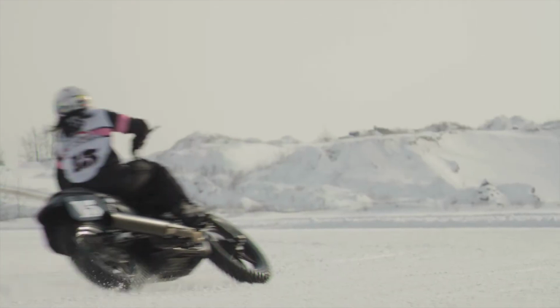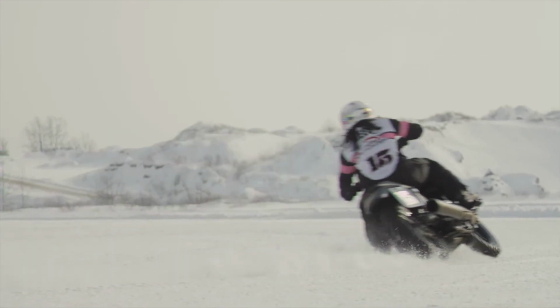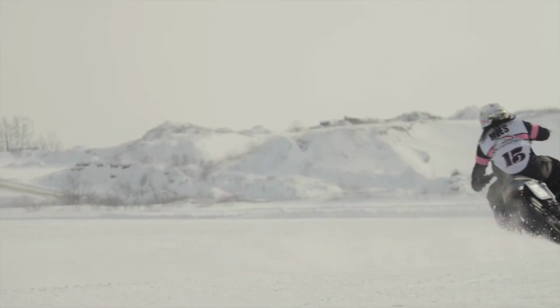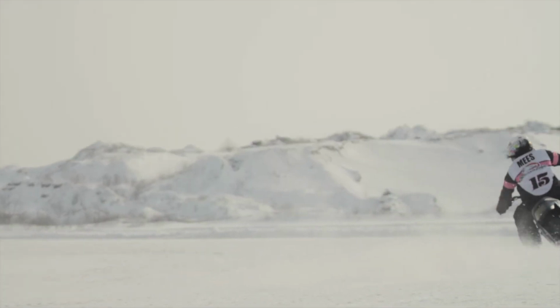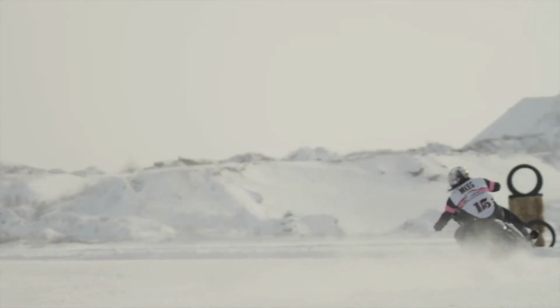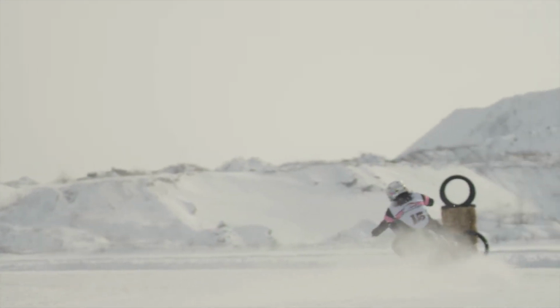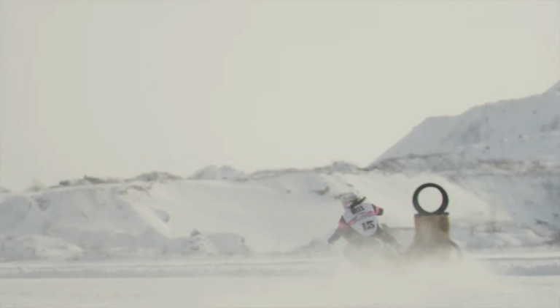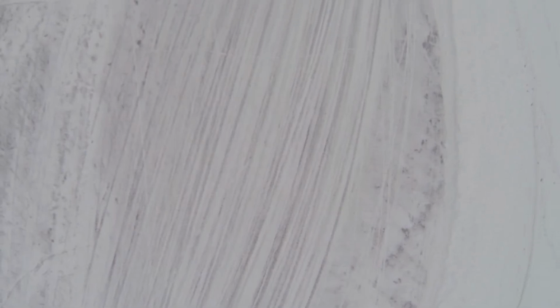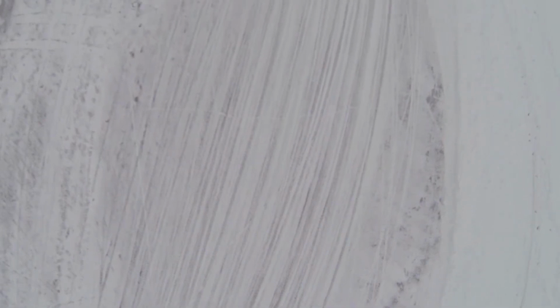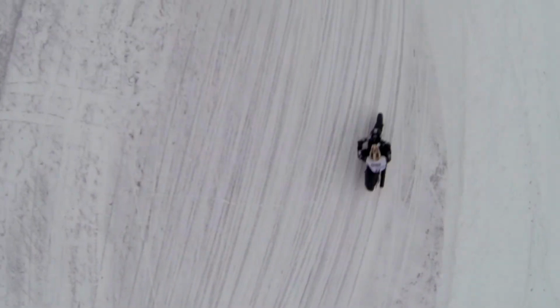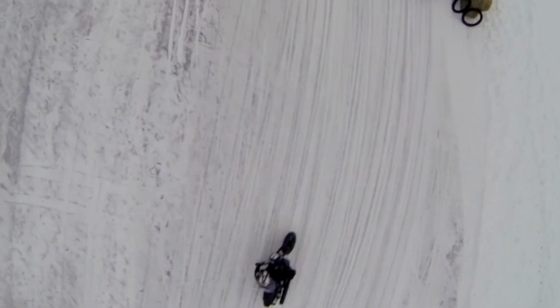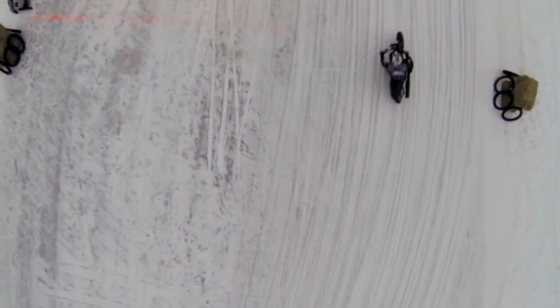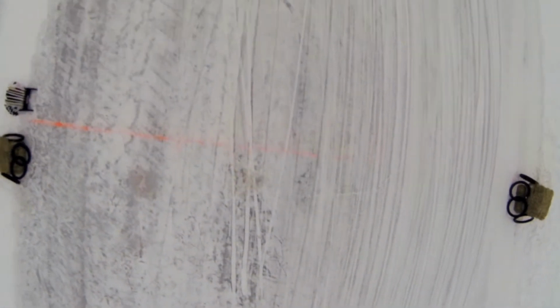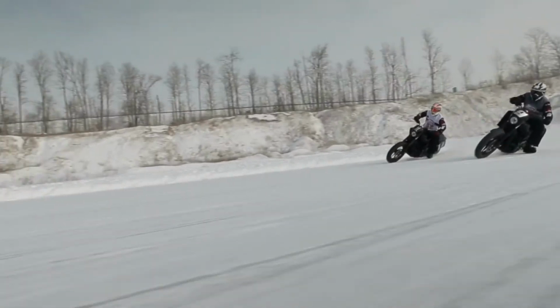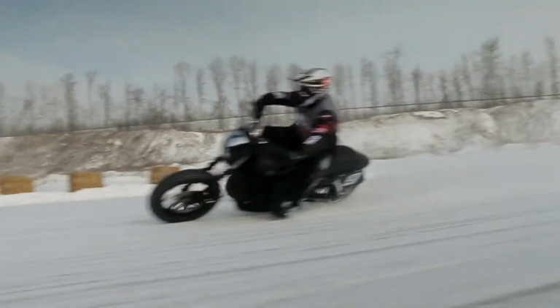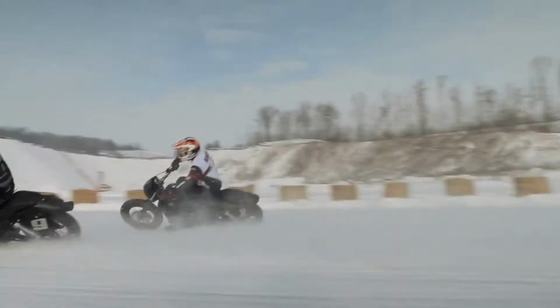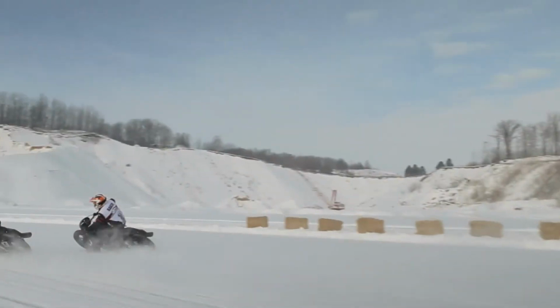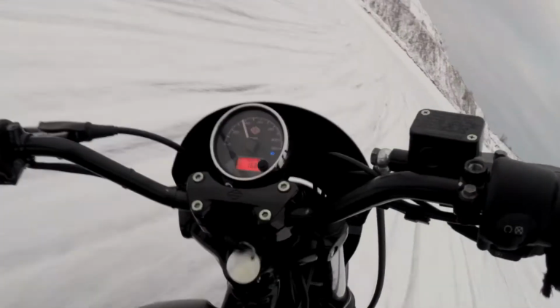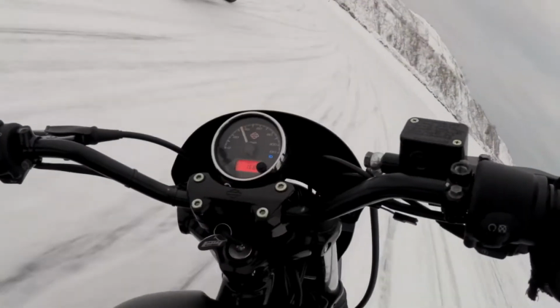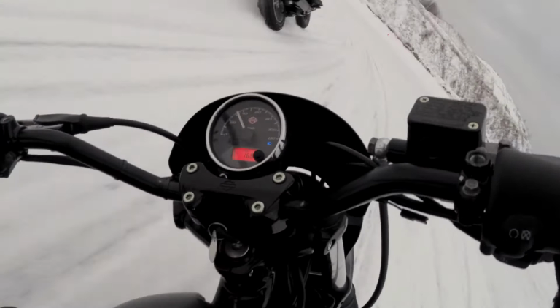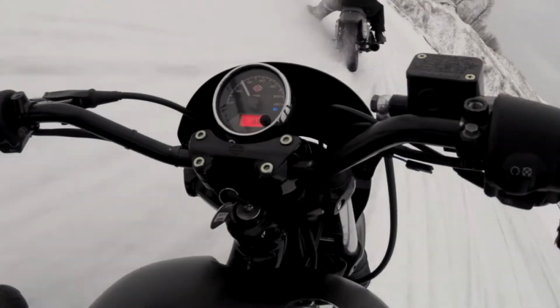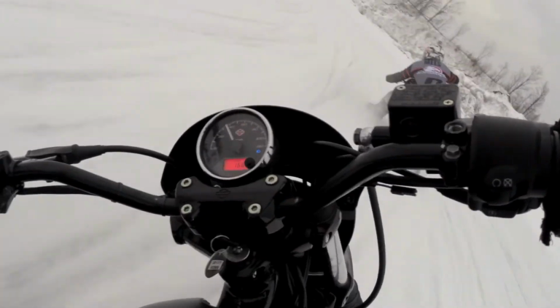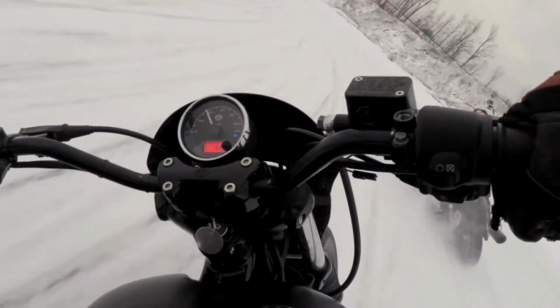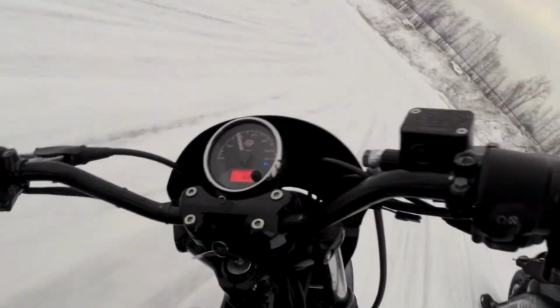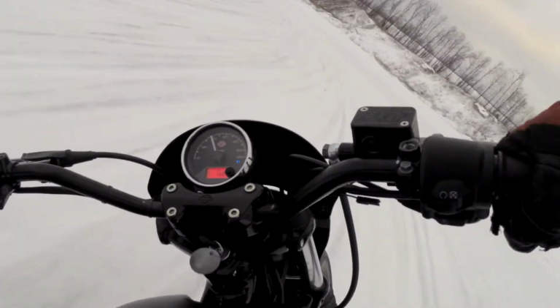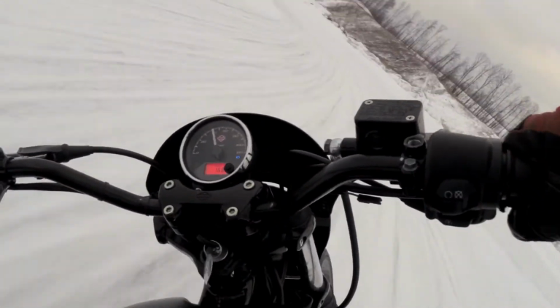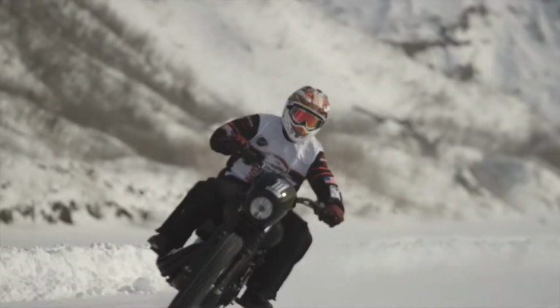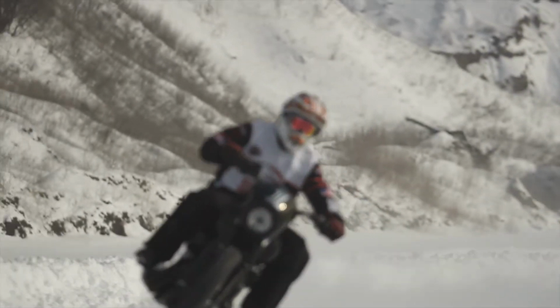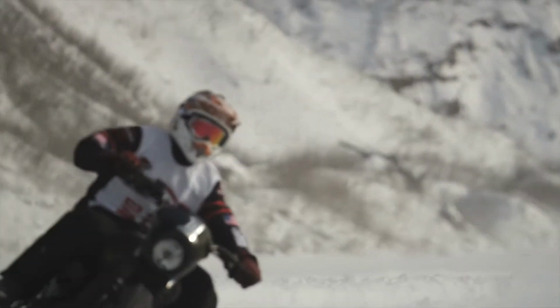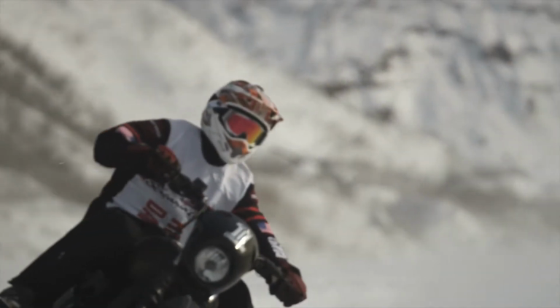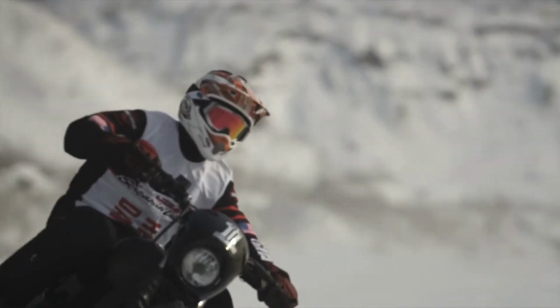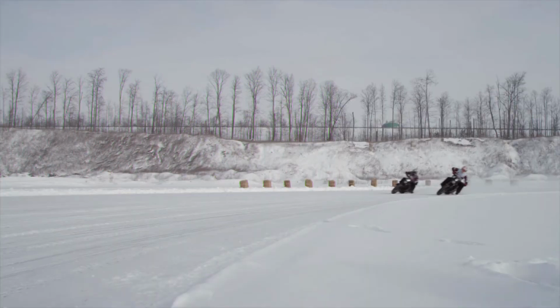The Harley Davidson Street is an awesome bike. The maneuverability, the nimble agility — you can go anywhere with the thing, you know, not just ride it on the street. We're out here ice riding the thing and it's just a really cool experience.